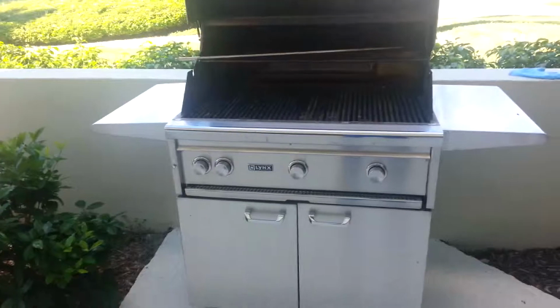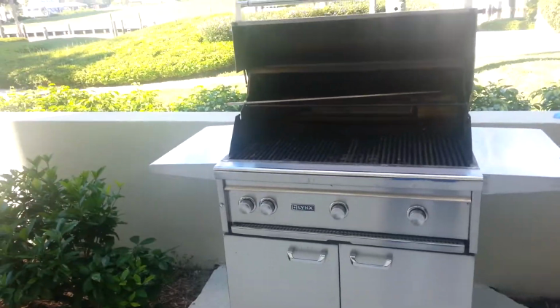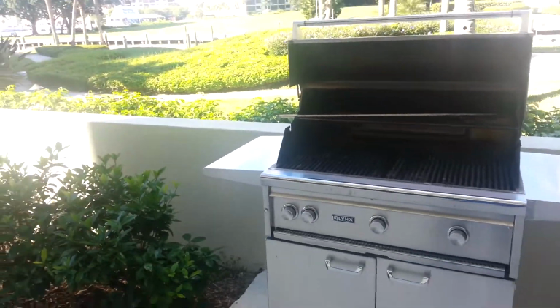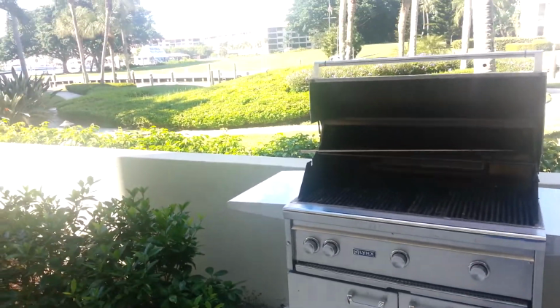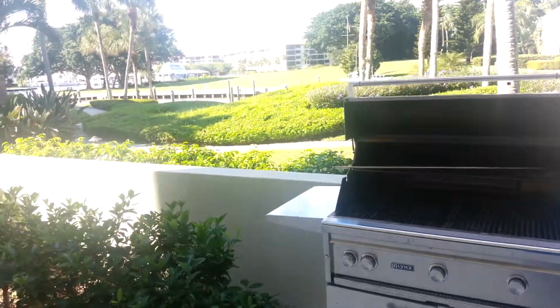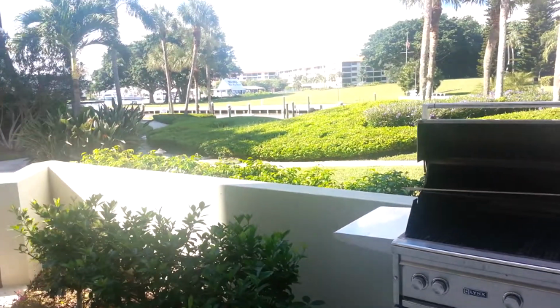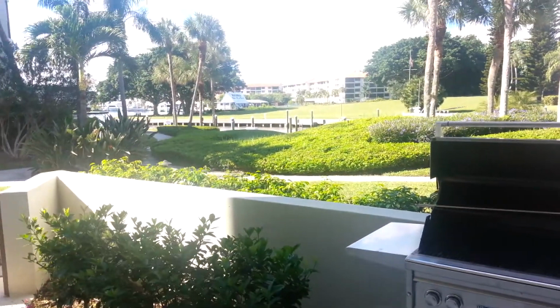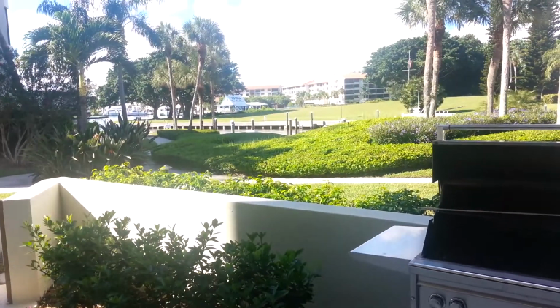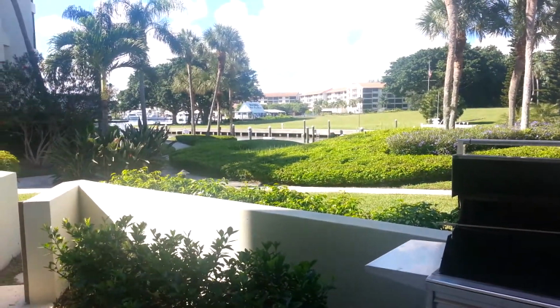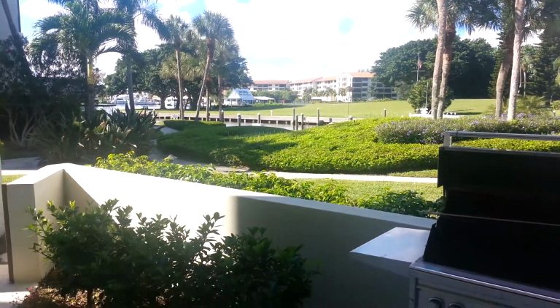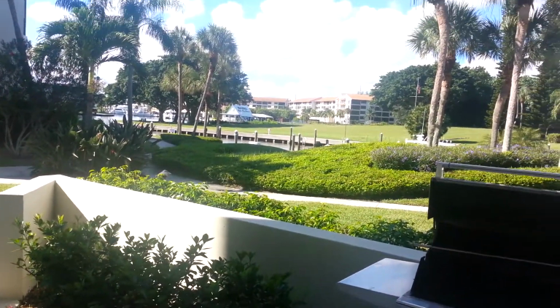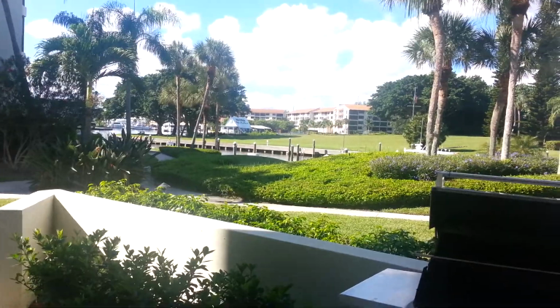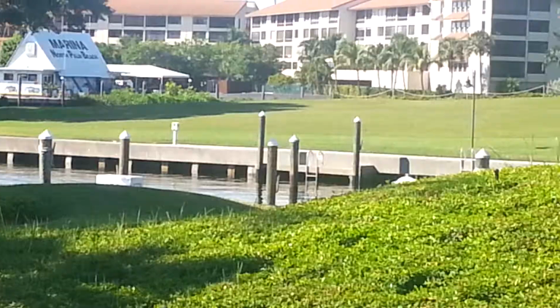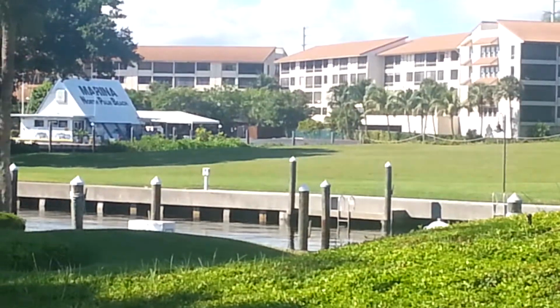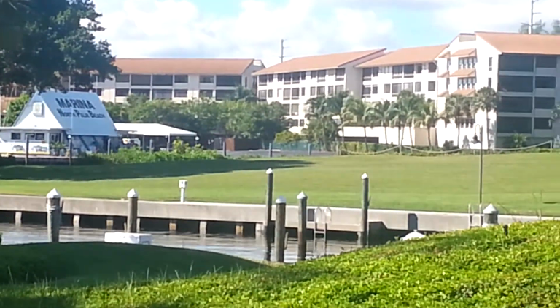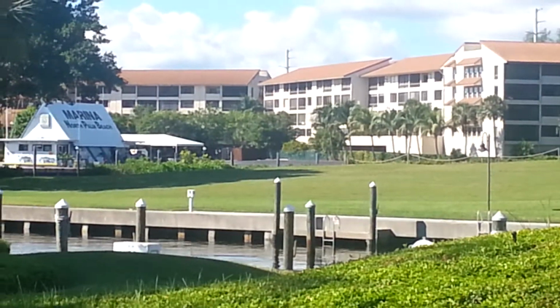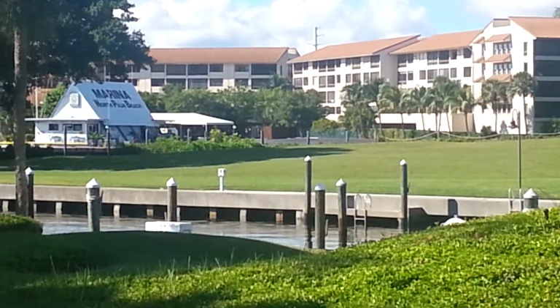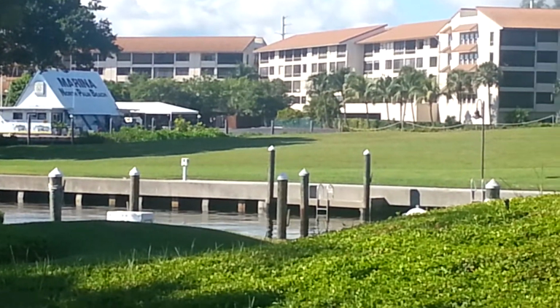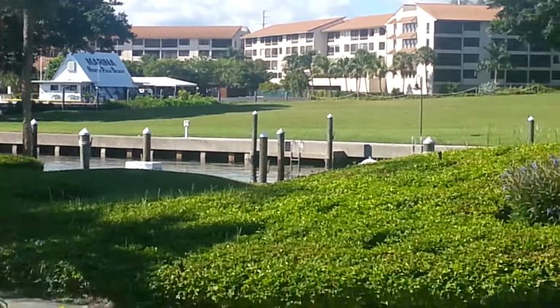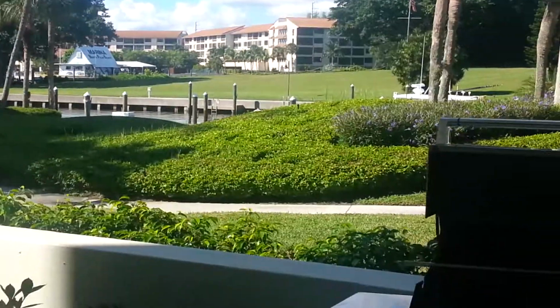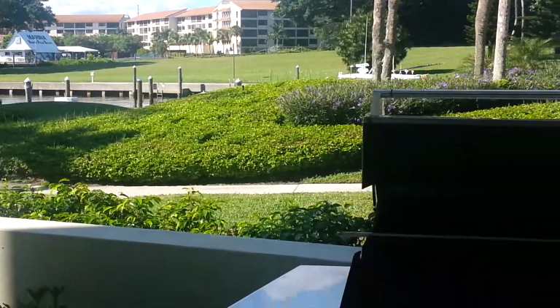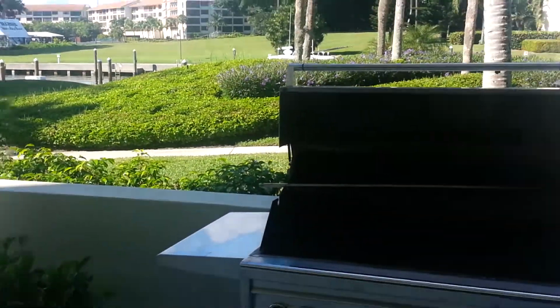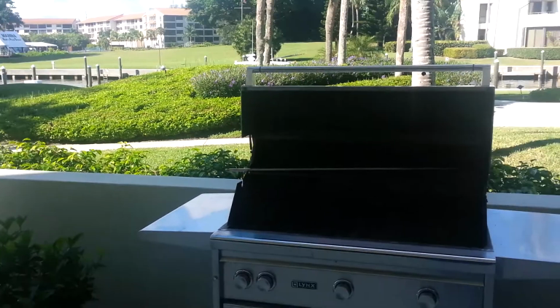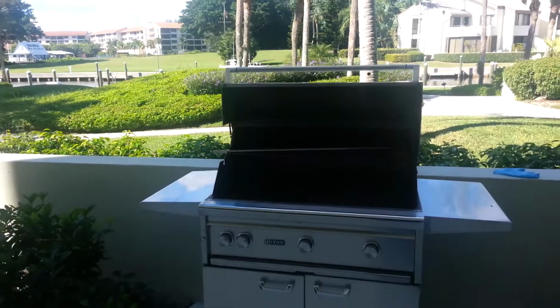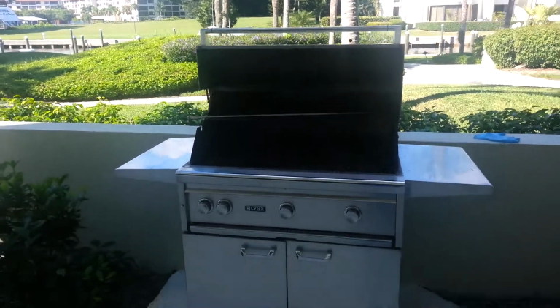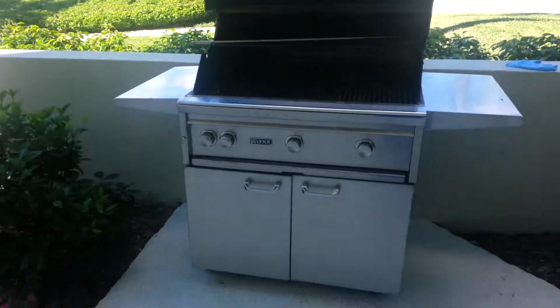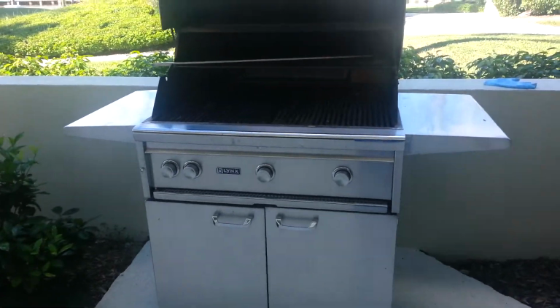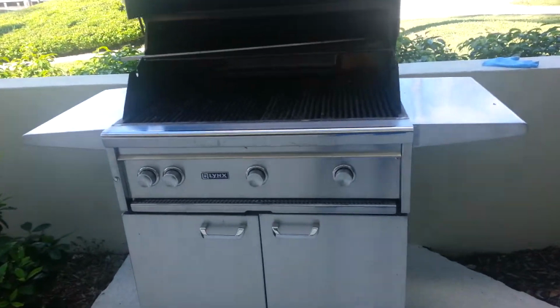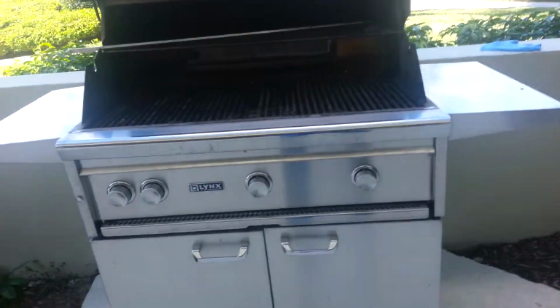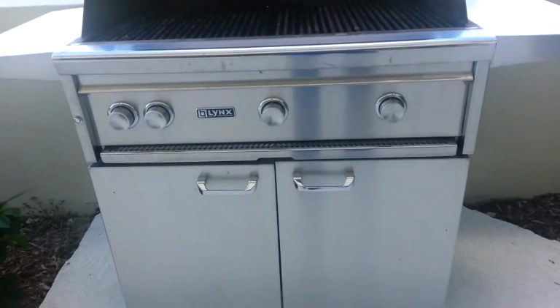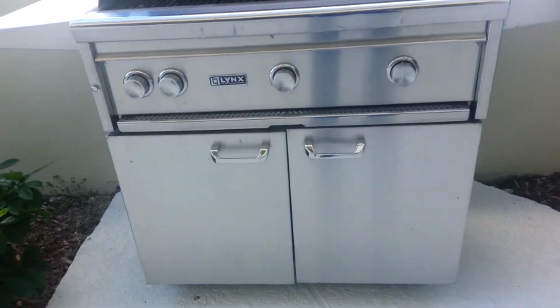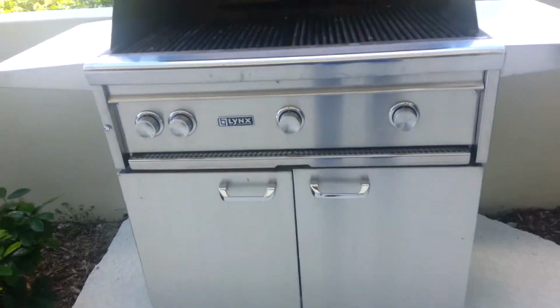Hi folks, here we are in beautiful North Palm Beach — you can see the marina right here — and today we're going to work on this DCS 36-inch freestanding cart grill.